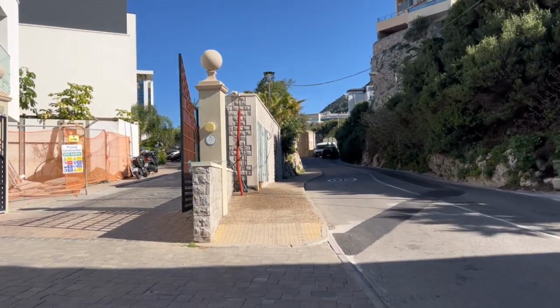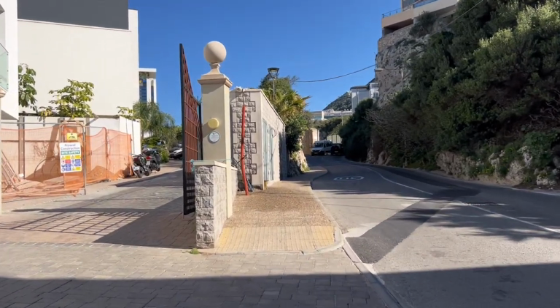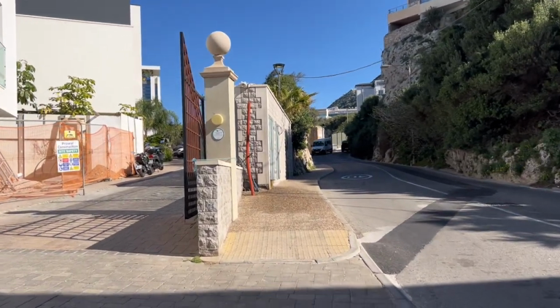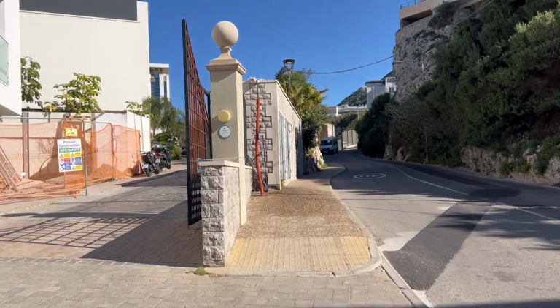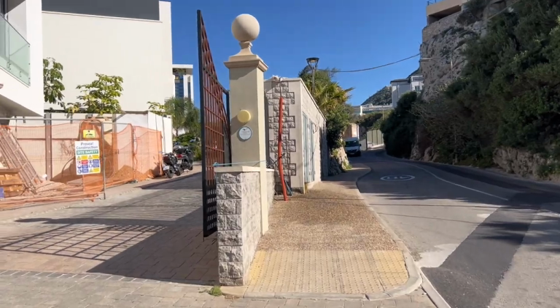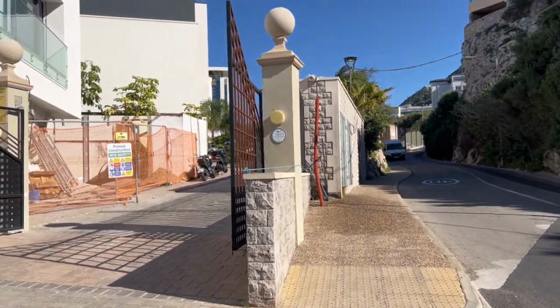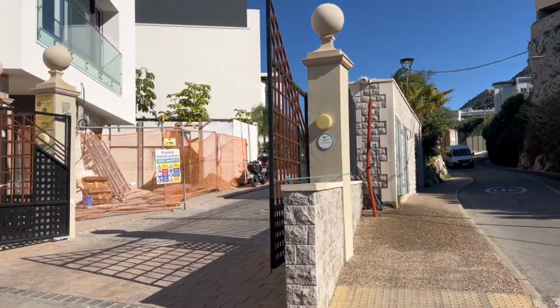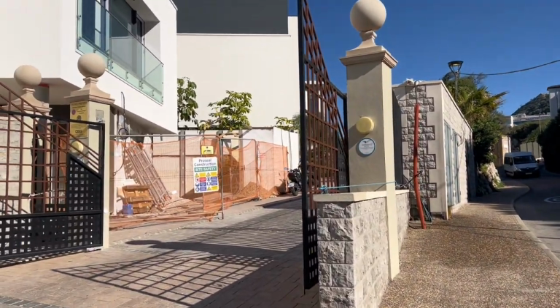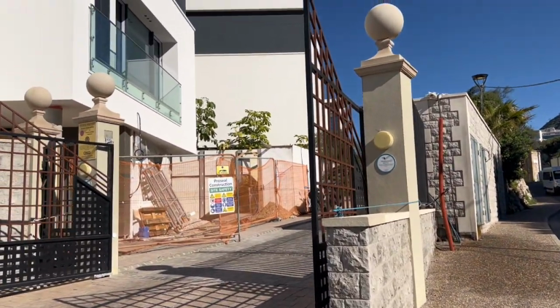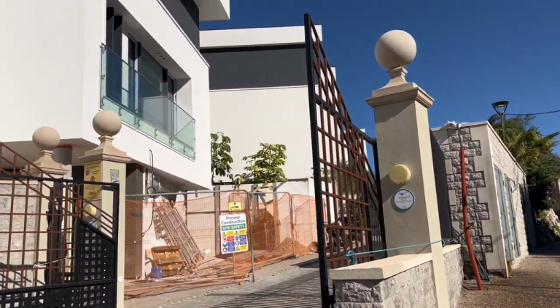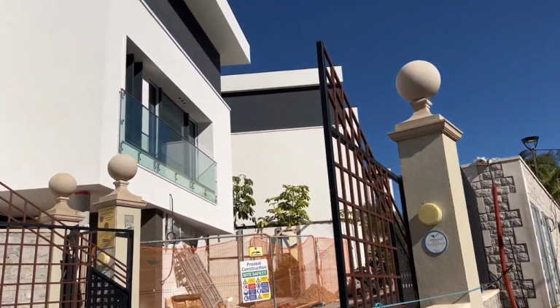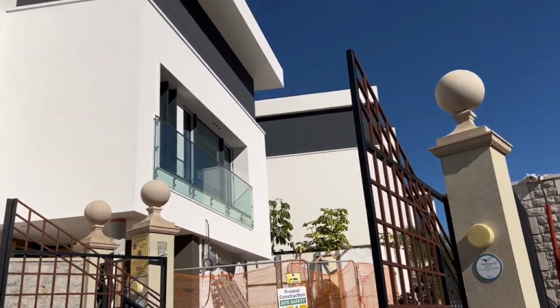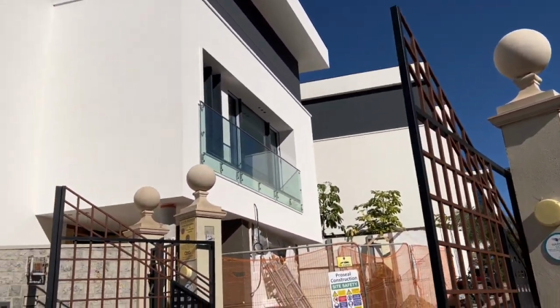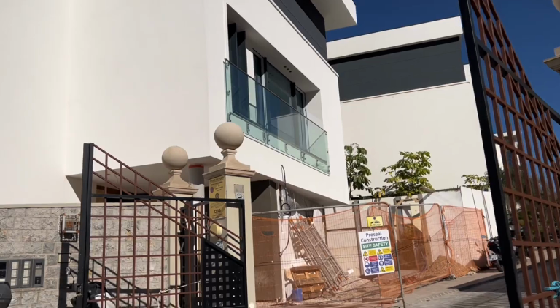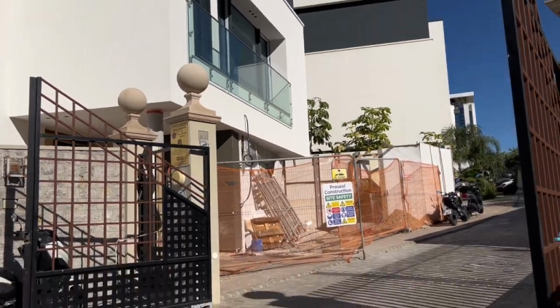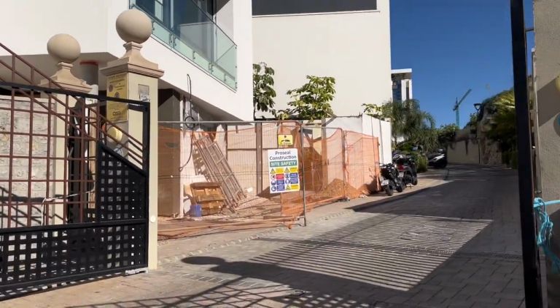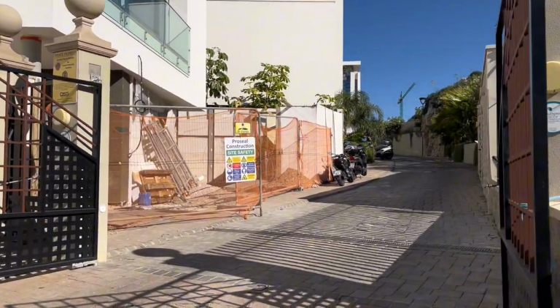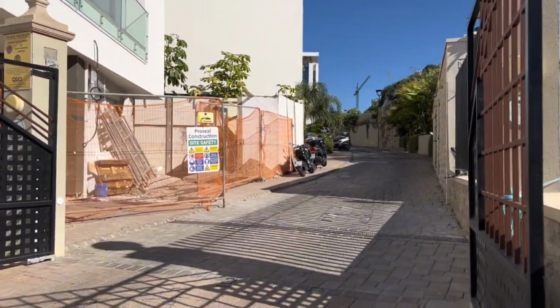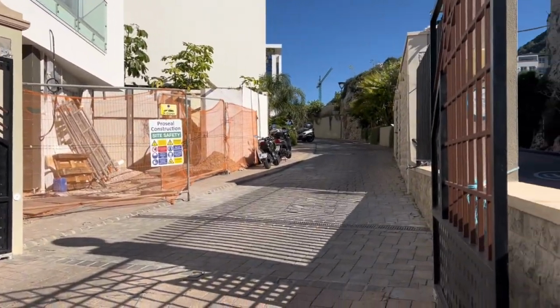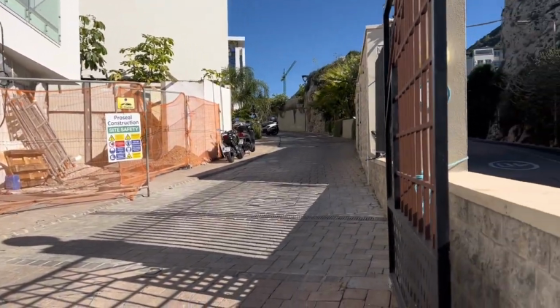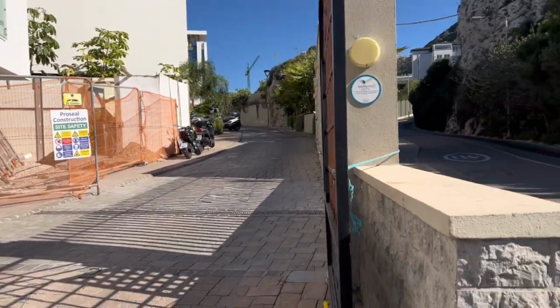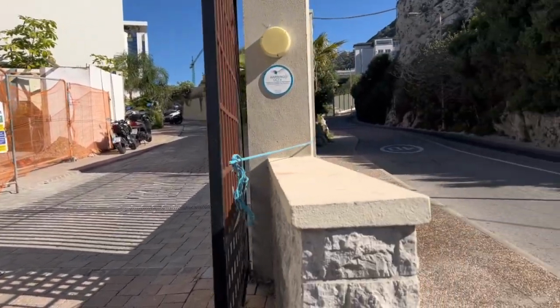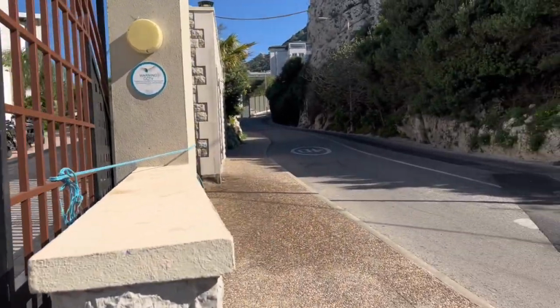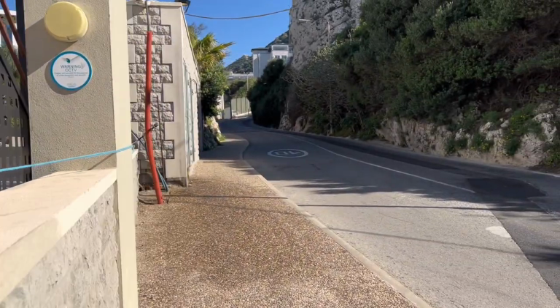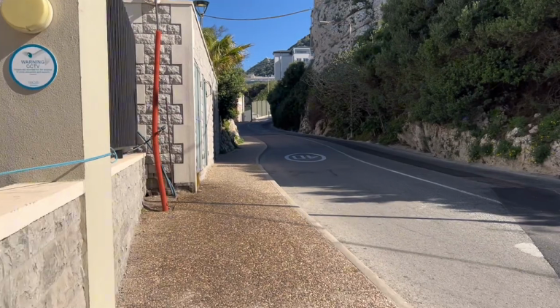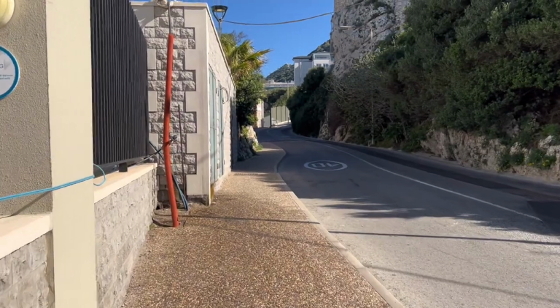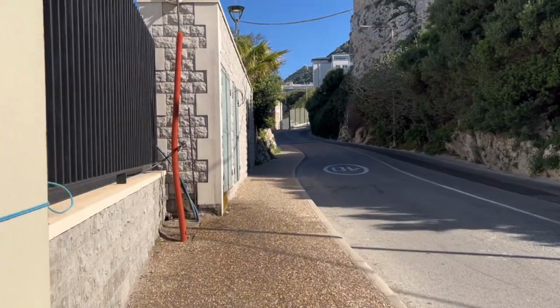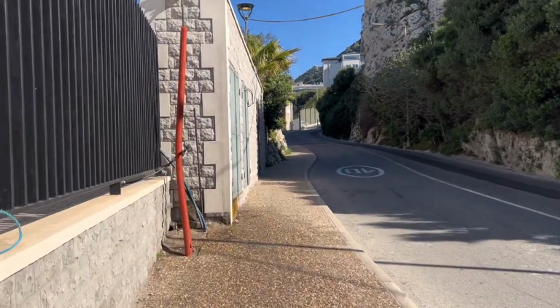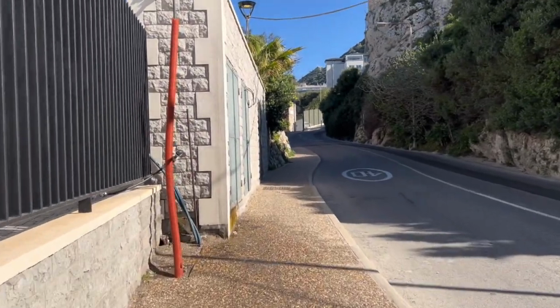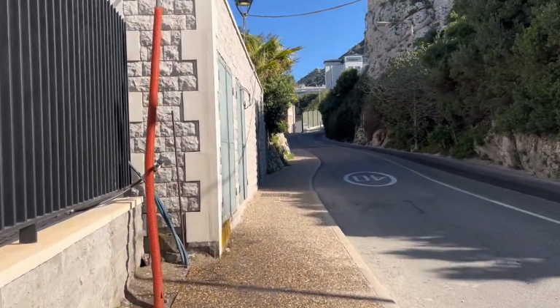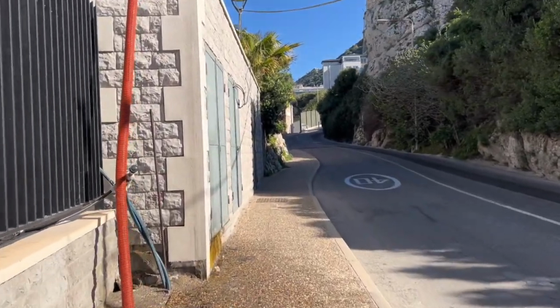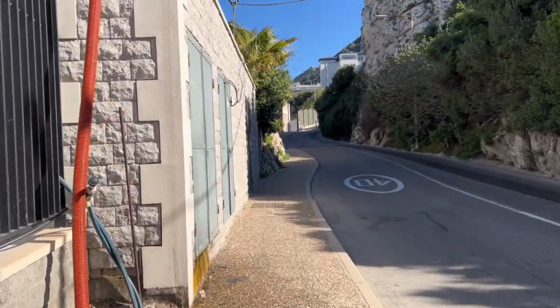Well, this basically says it's a private property. As you can see it's a gate, so I presume you're not really allowed to go in this way. I think if I go there, I'm going to end up at Buena Vista really. But today we are not going there.